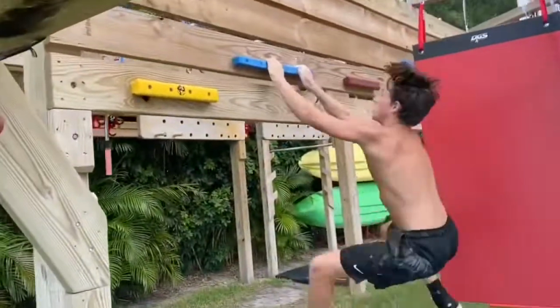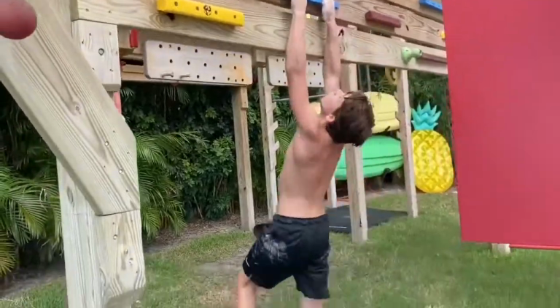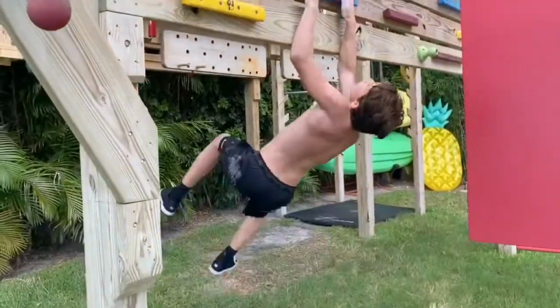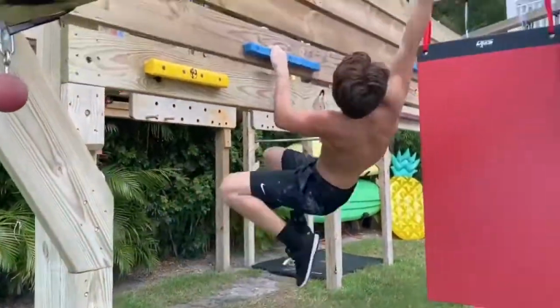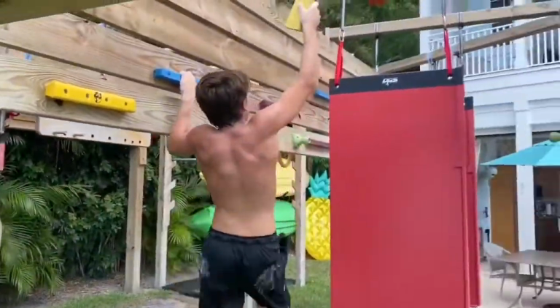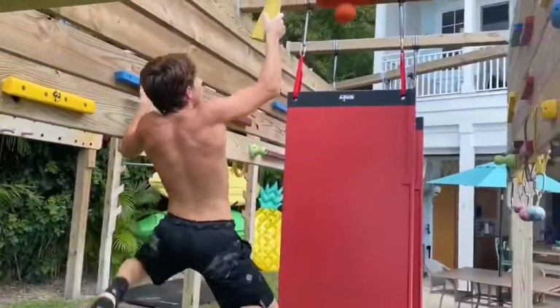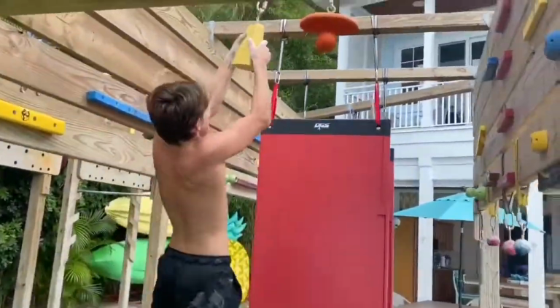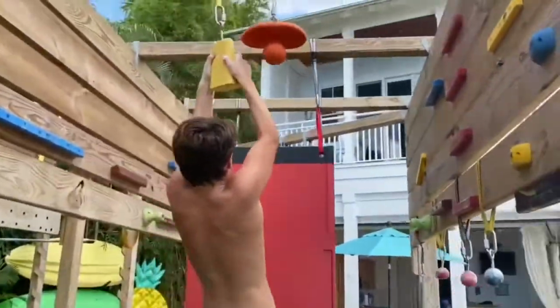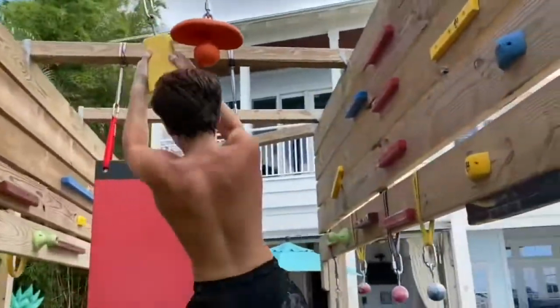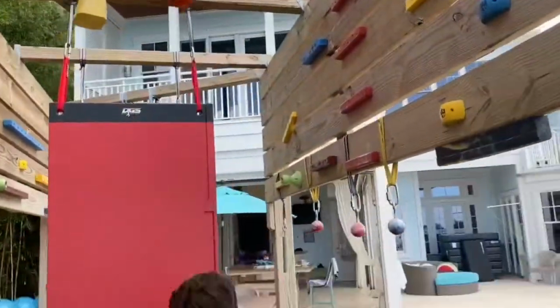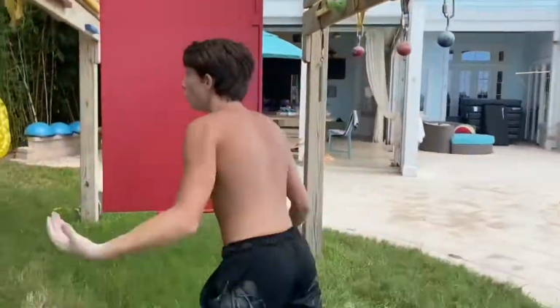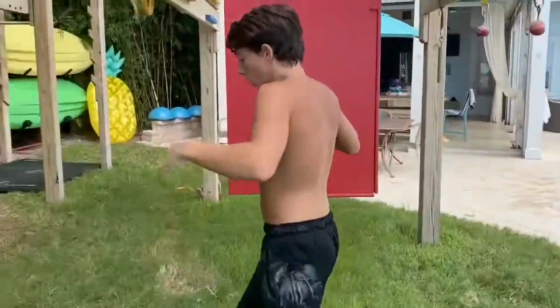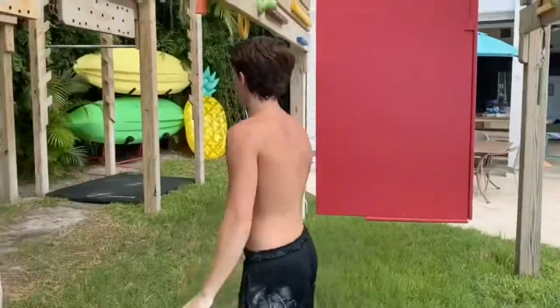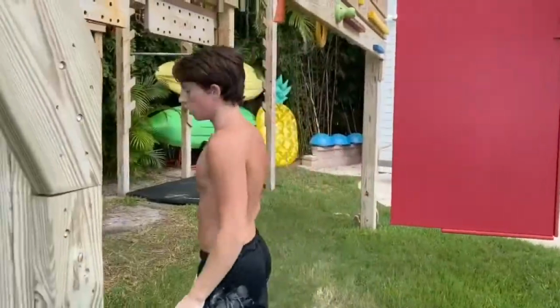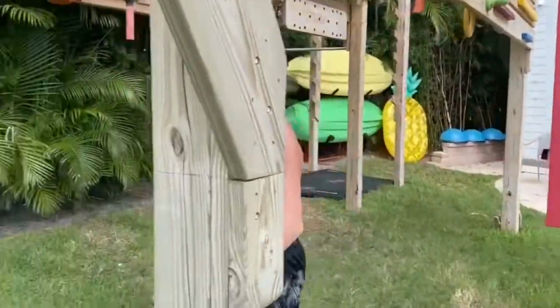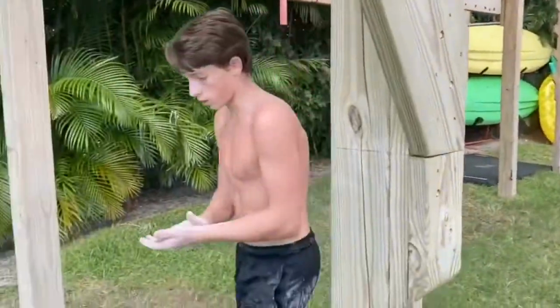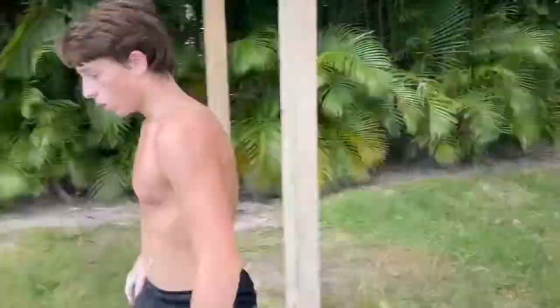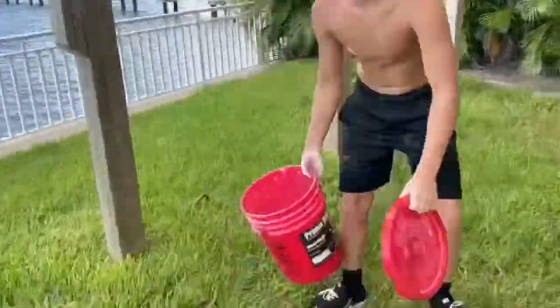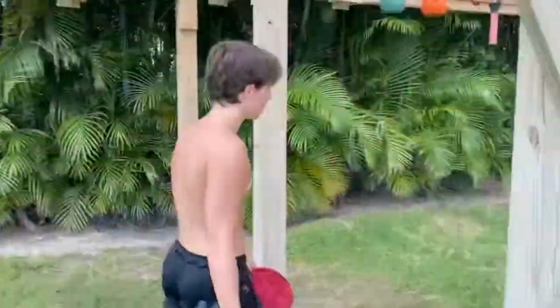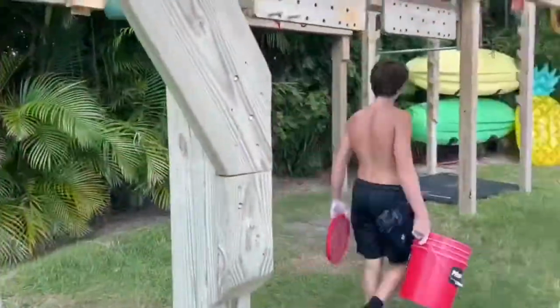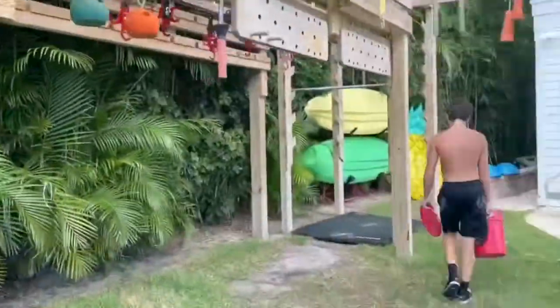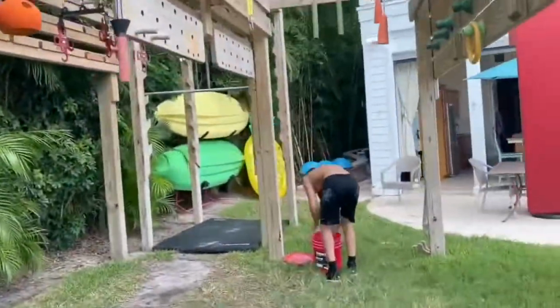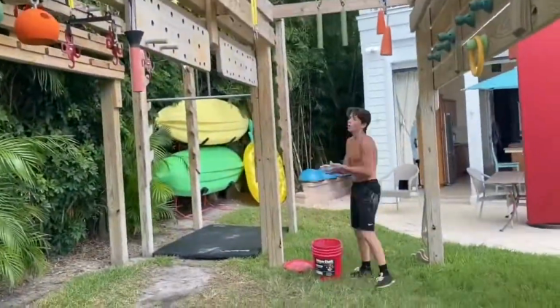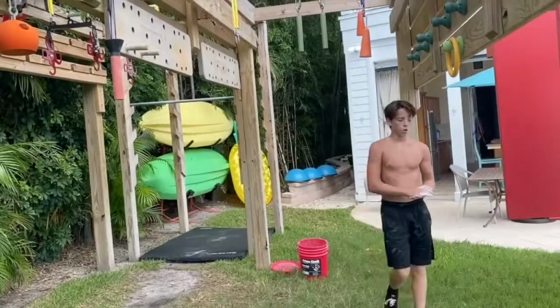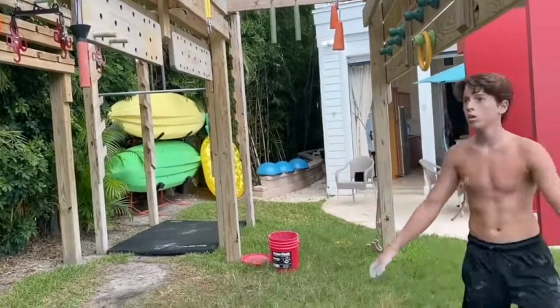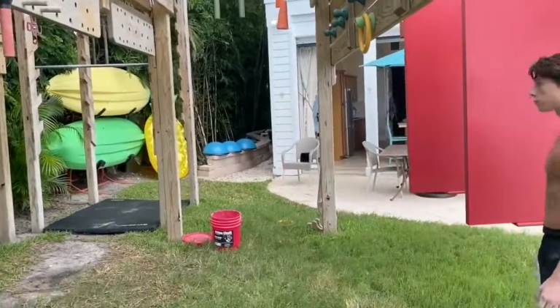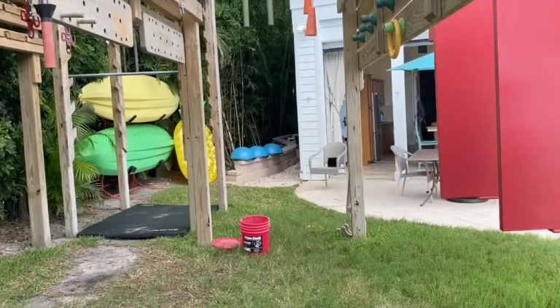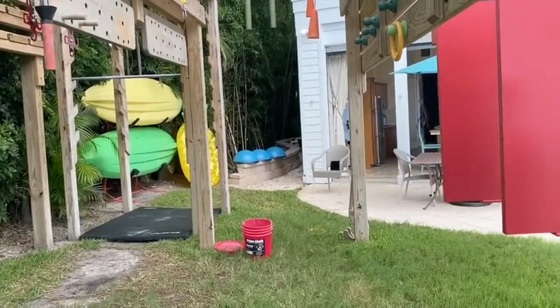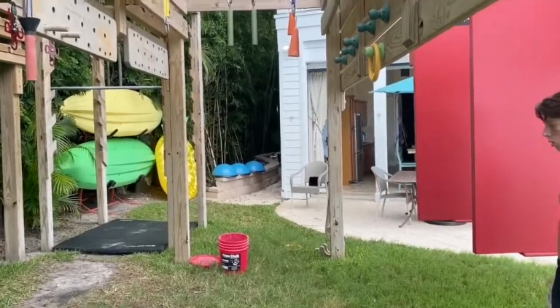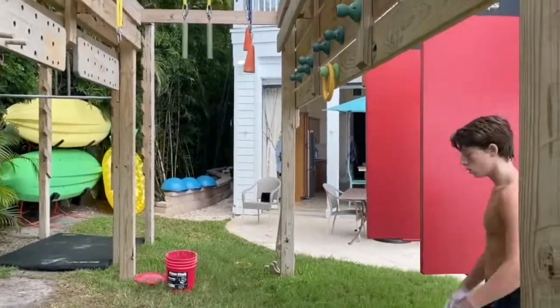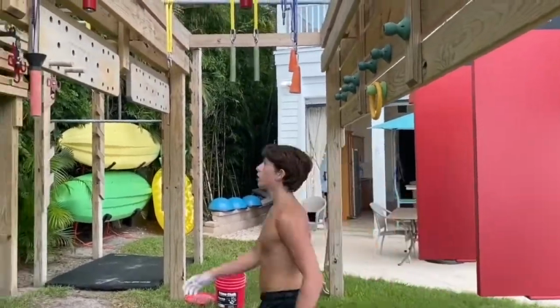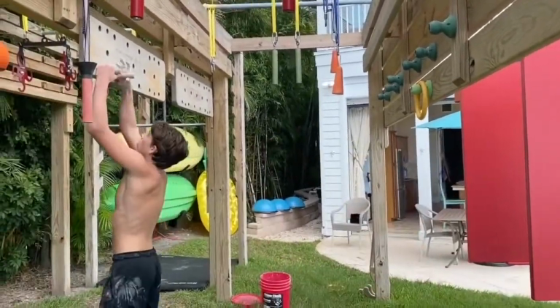I did a nice lache to that cliffhanger, and then all you had to do was reach up to this yellow cone type thing. It's like a mix of a cowbell and a cone. It was pretty tough to hold on to, but not when you're just reaching to it — only when you're lacheing to it.